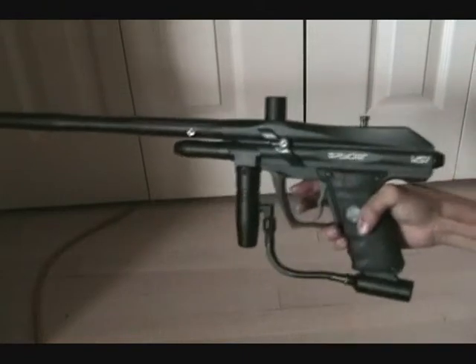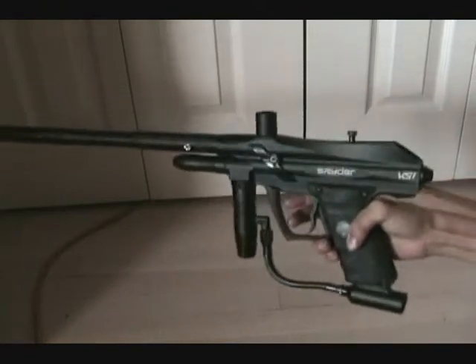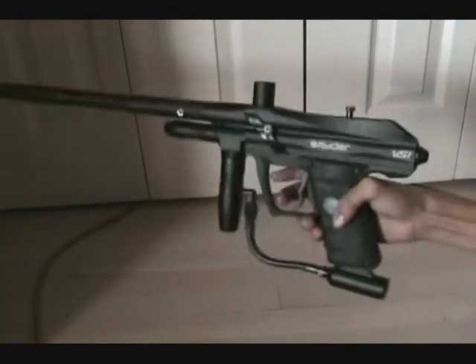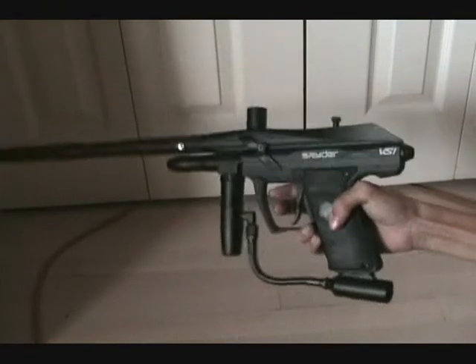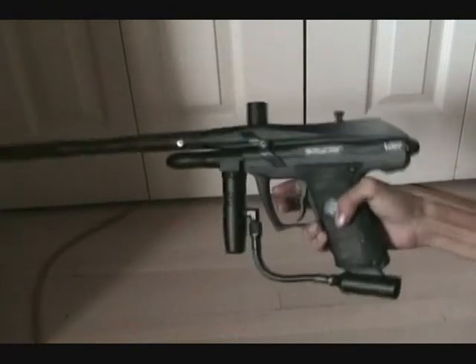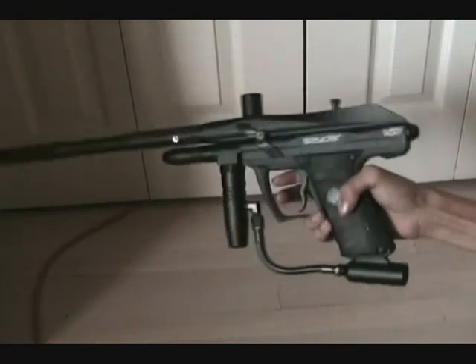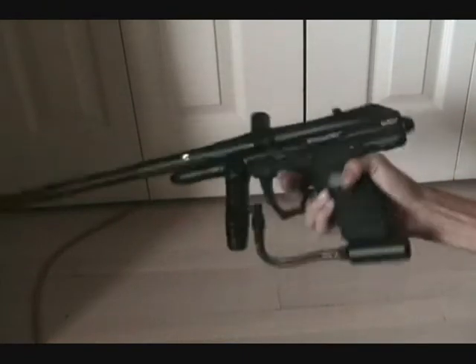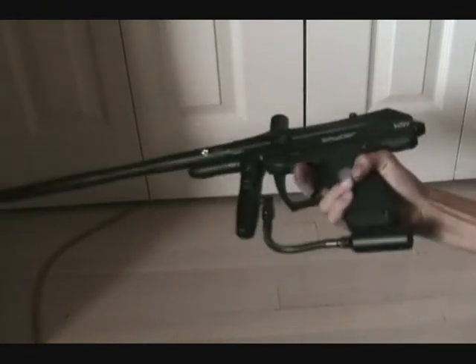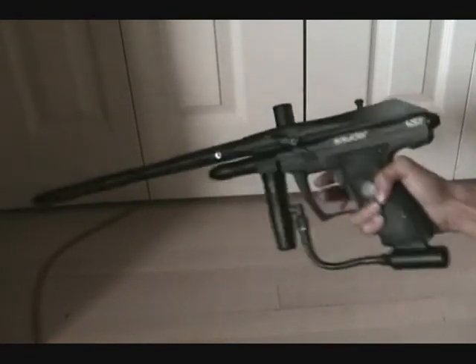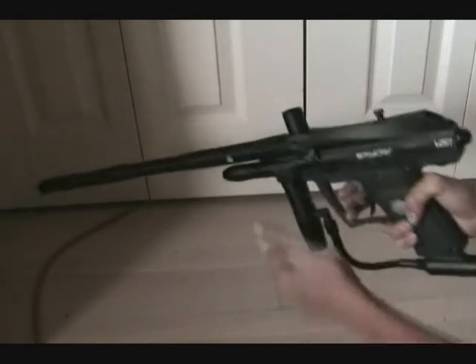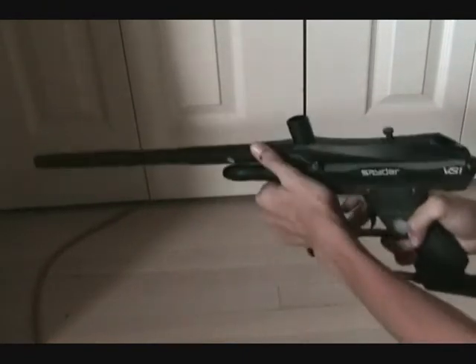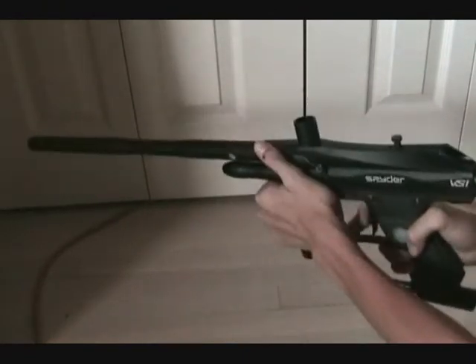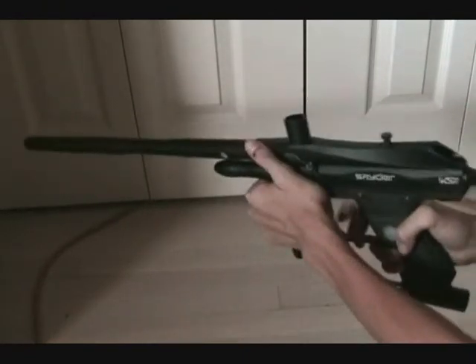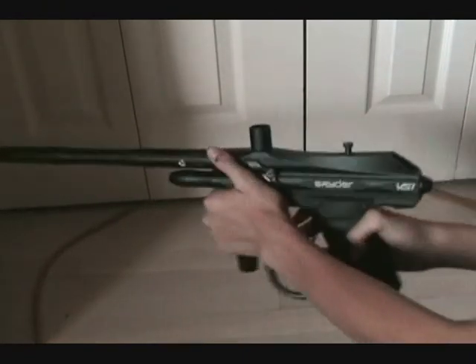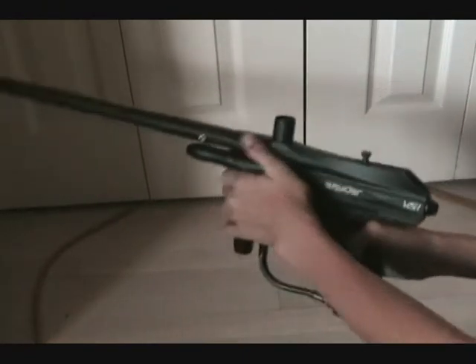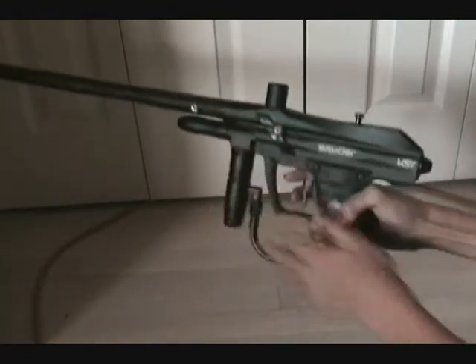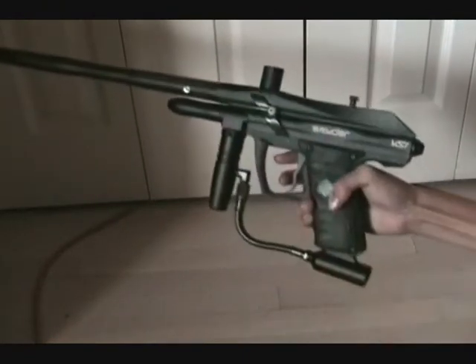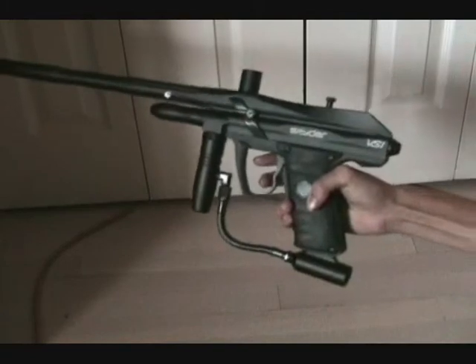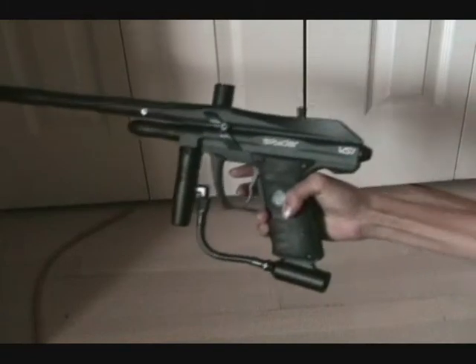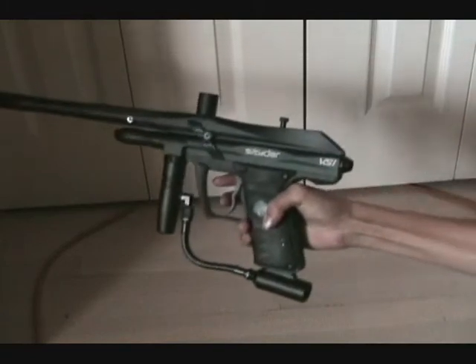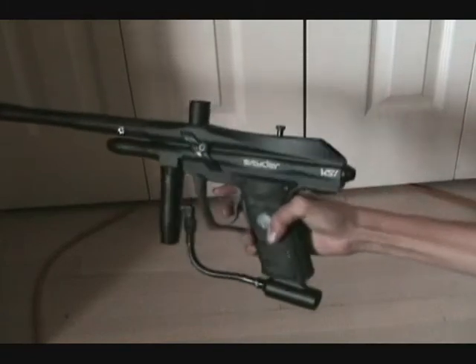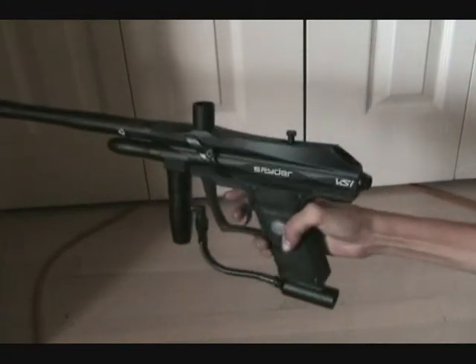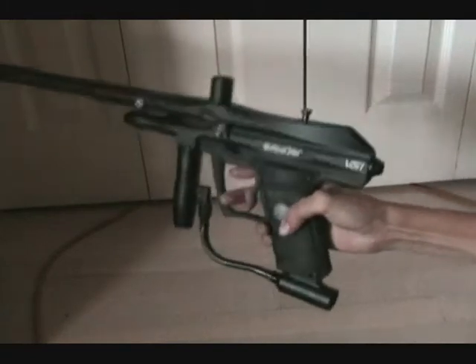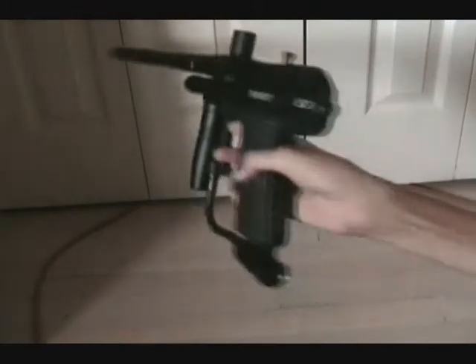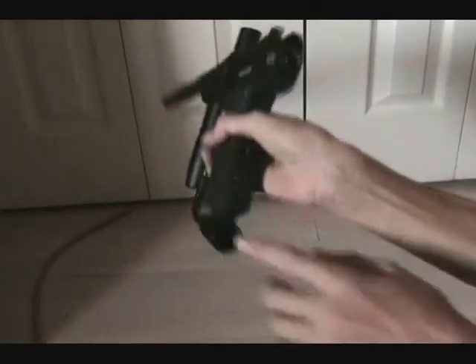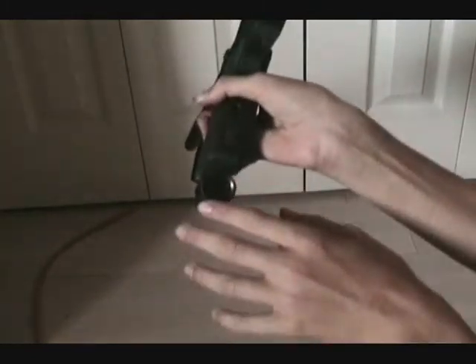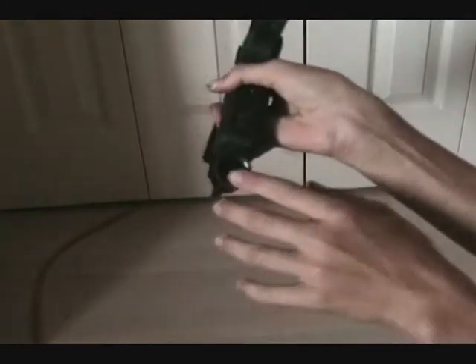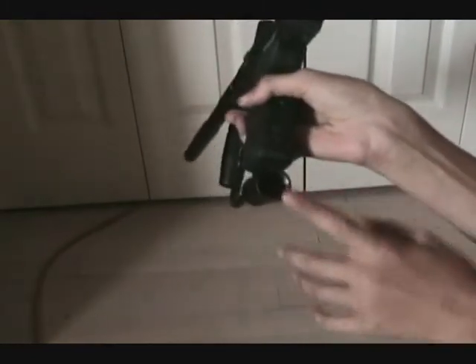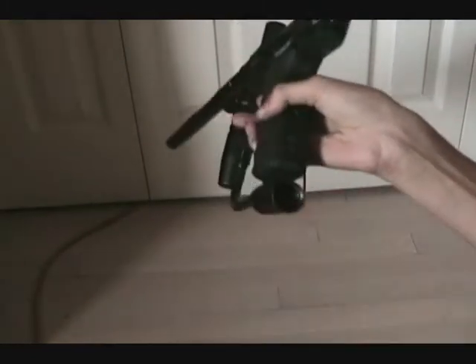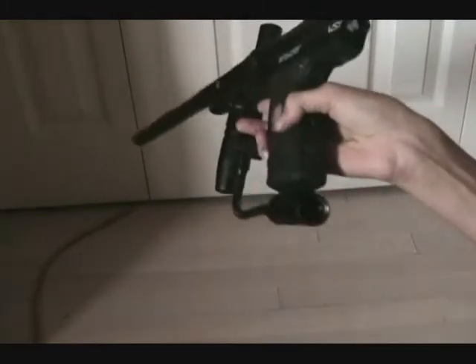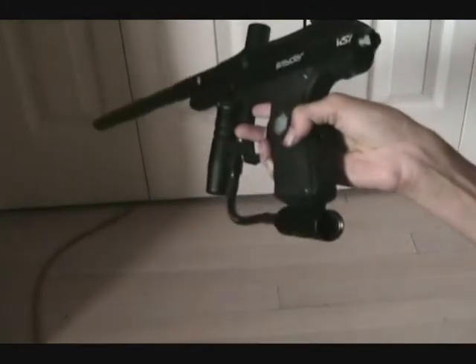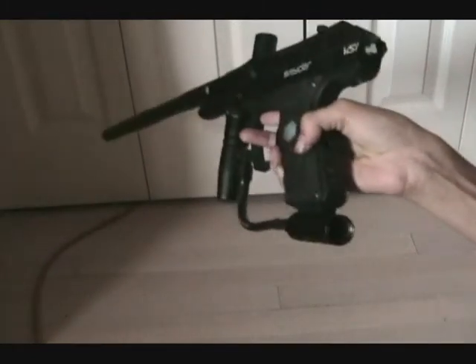It's pretty light — lighter than a Tippmann but heavier than an Invert Mini. It works with CO2 or compressed air.